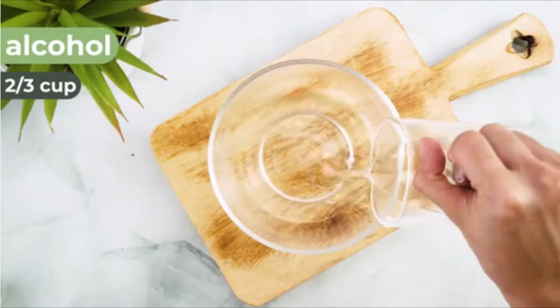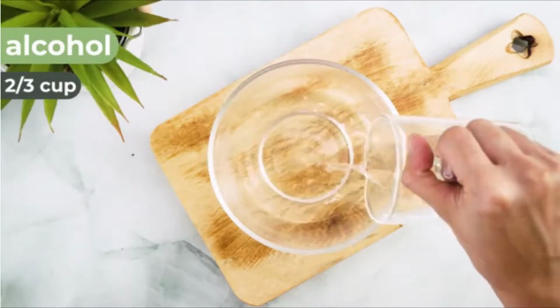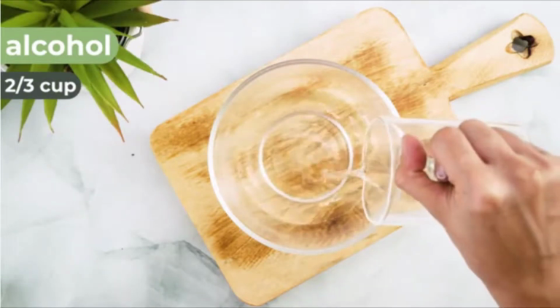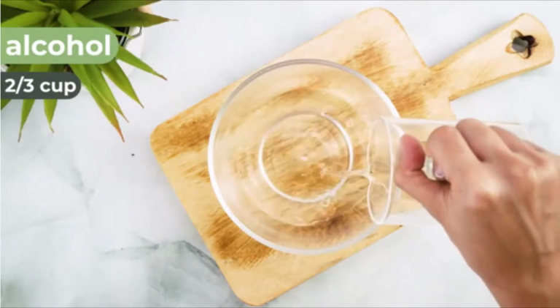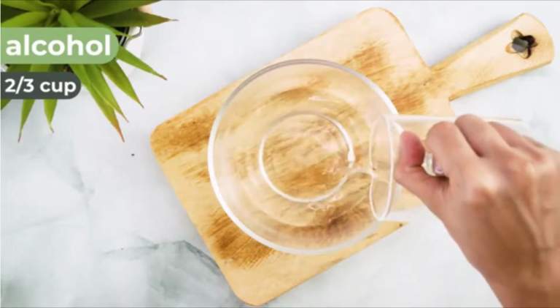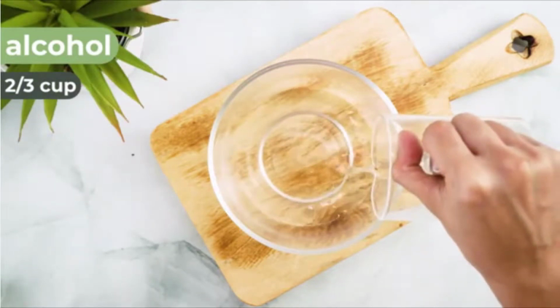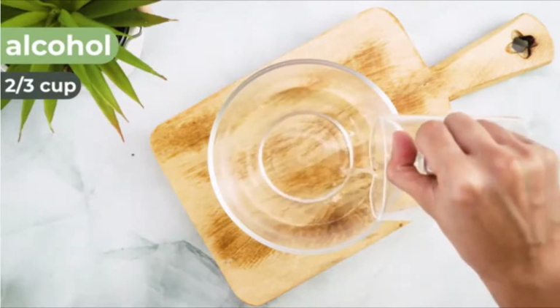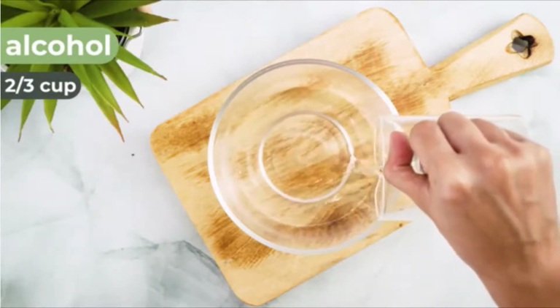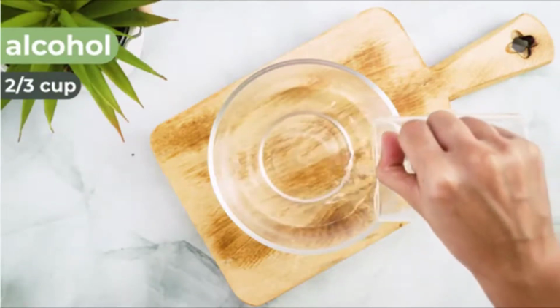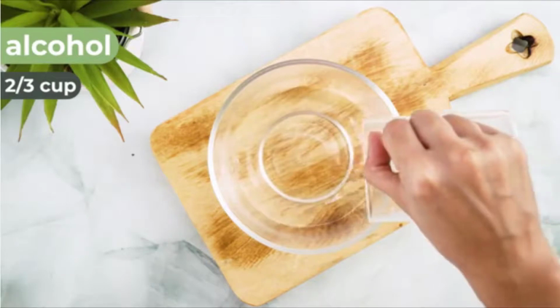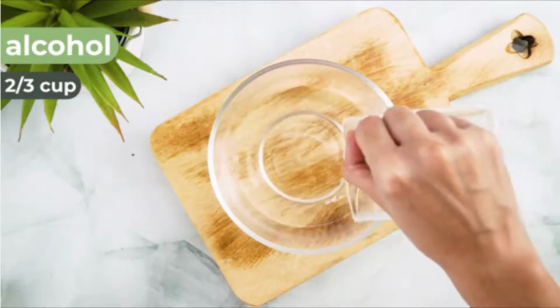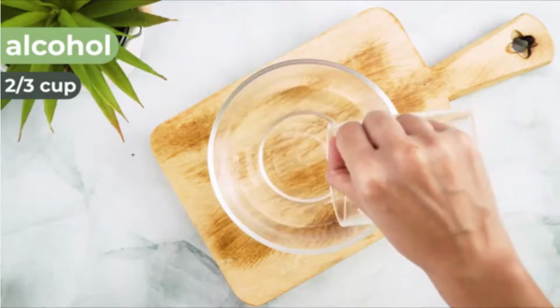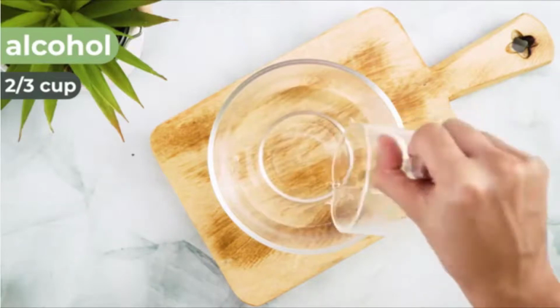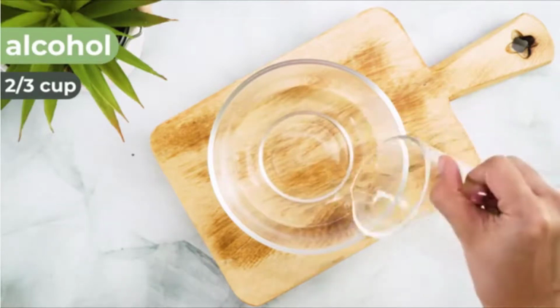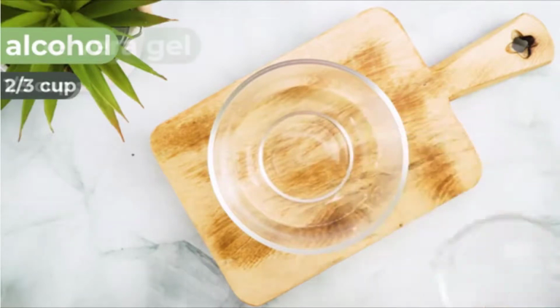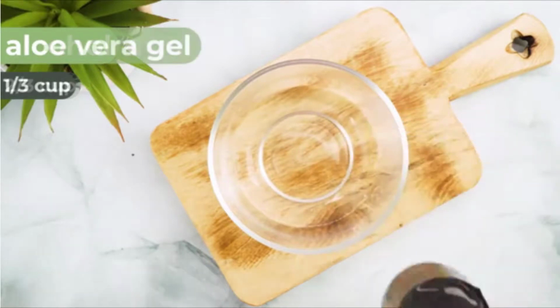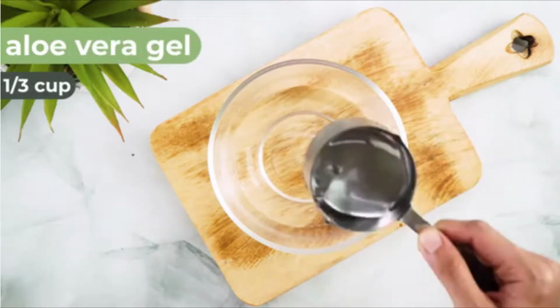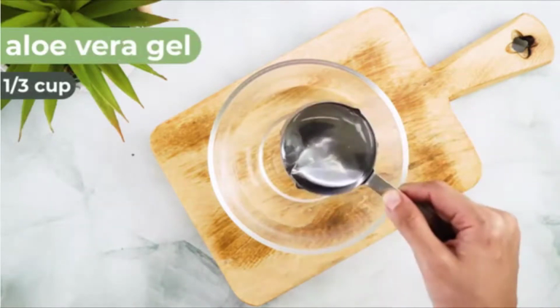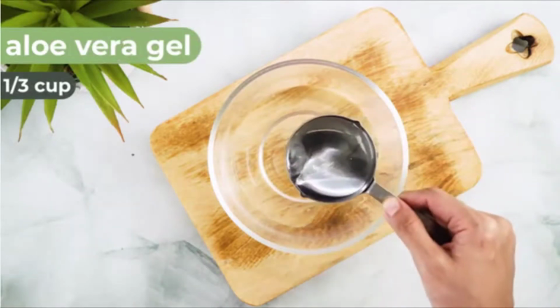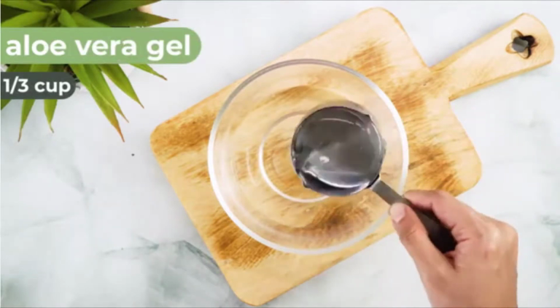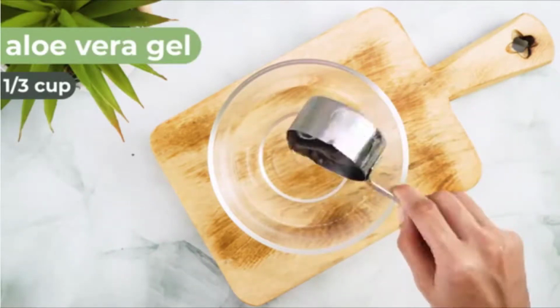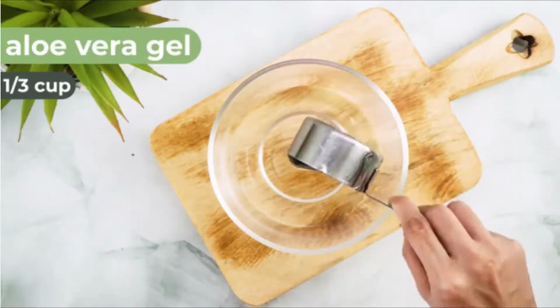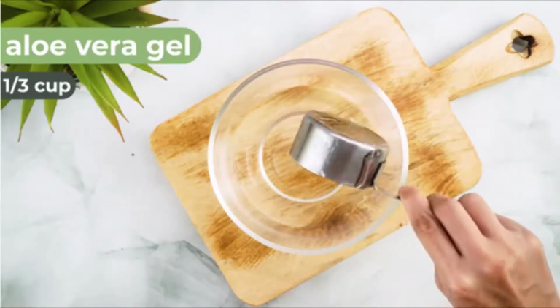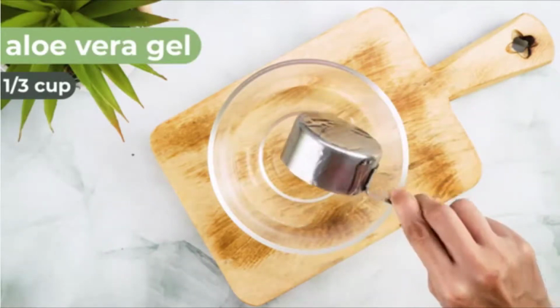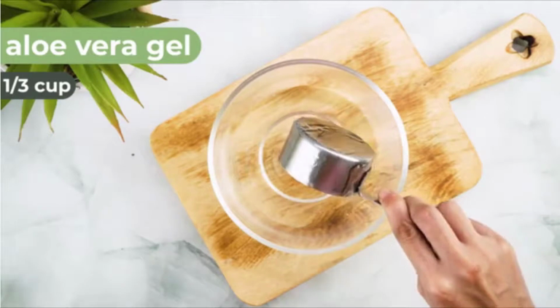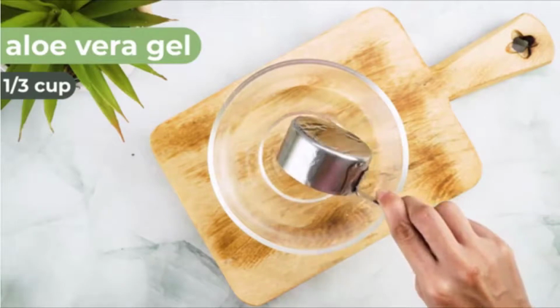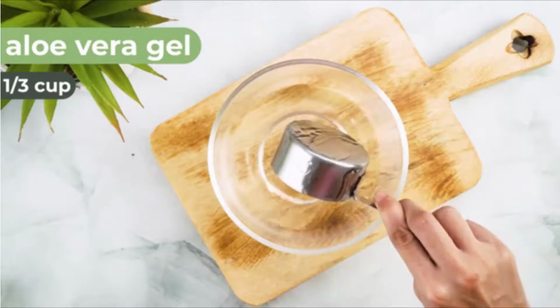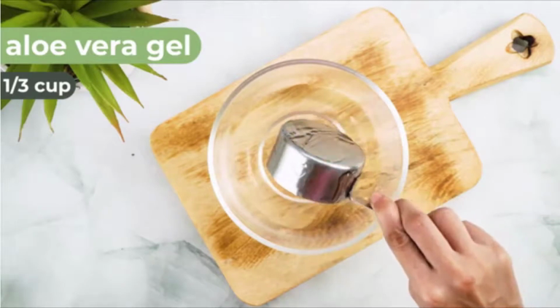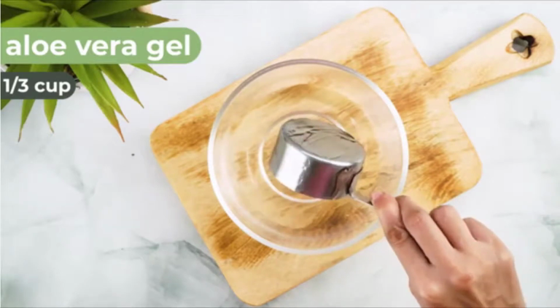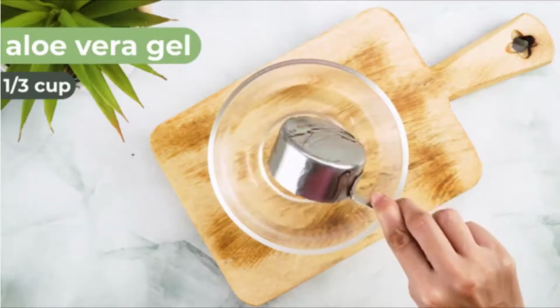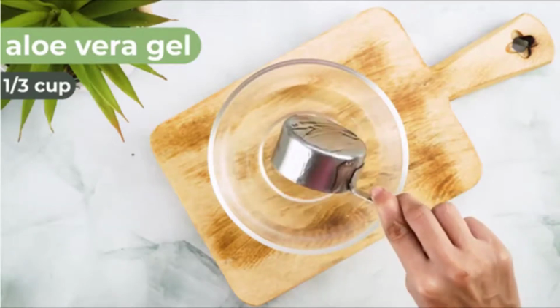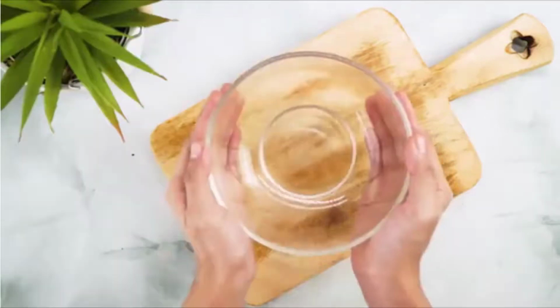The mixture should be completely smooth. If you want the solution to be thicker, add another spoonful of aloe vera. Or thin it out by adding another spoonful of alcohol.